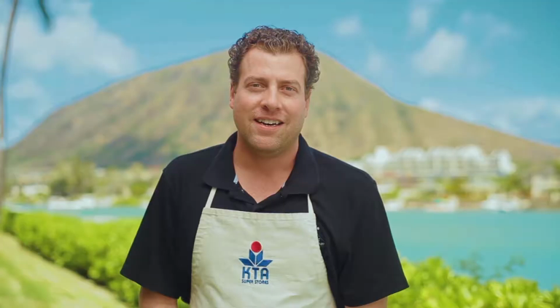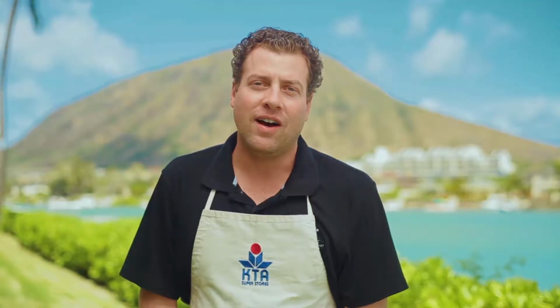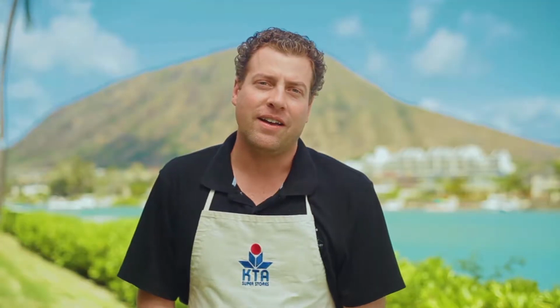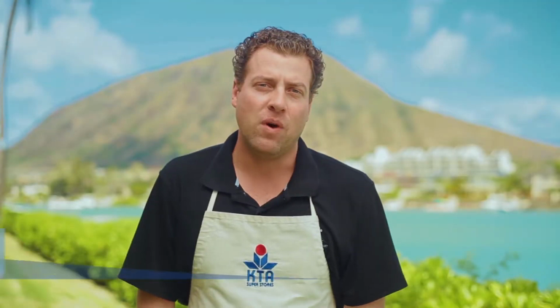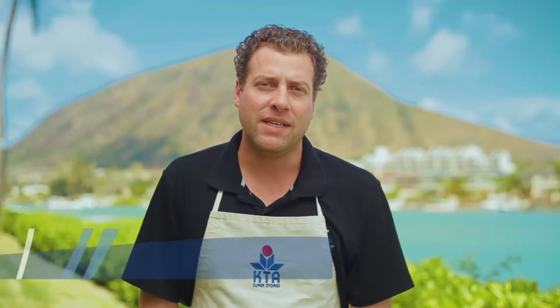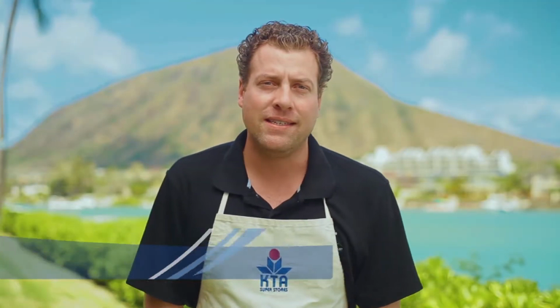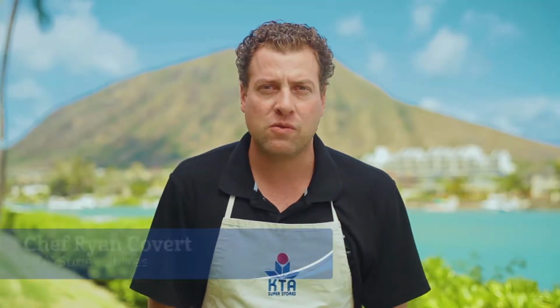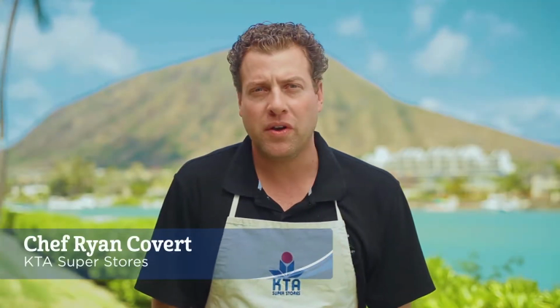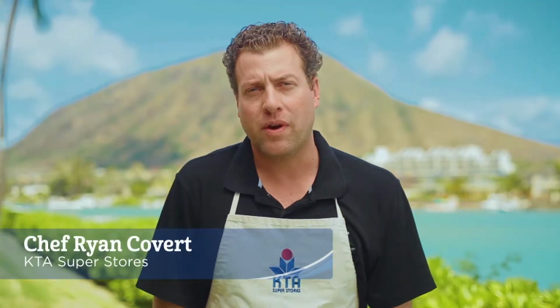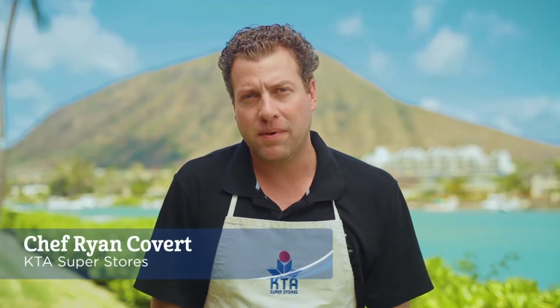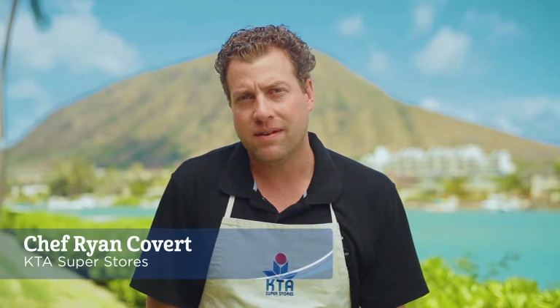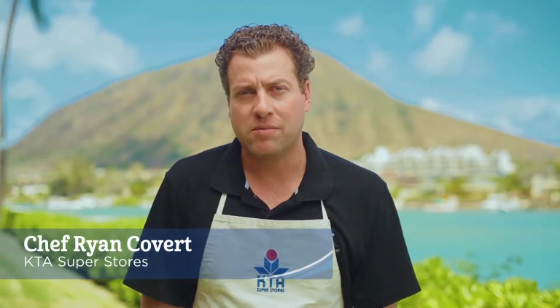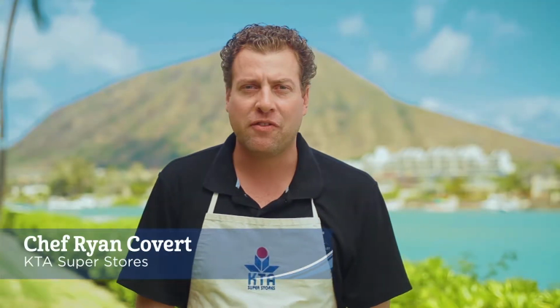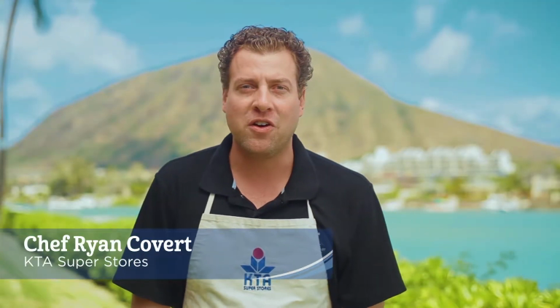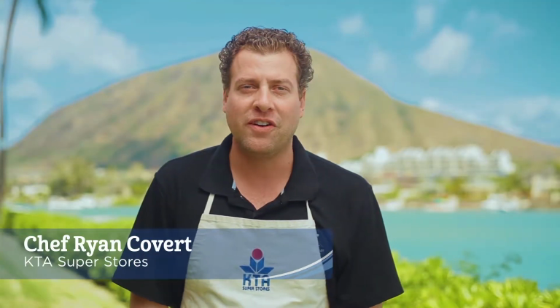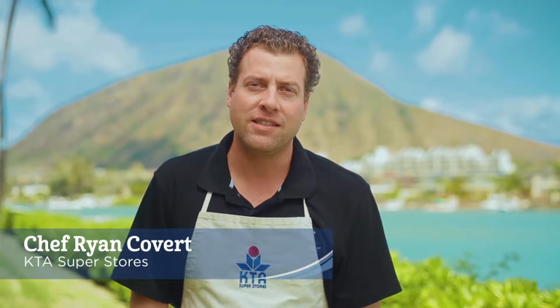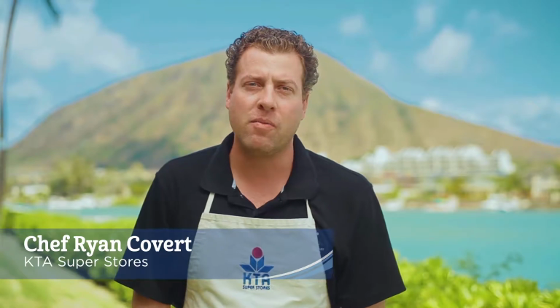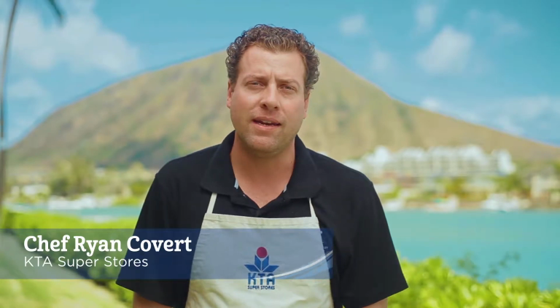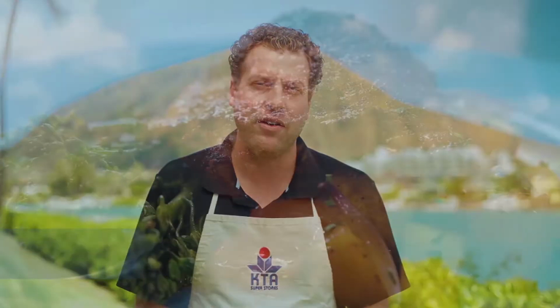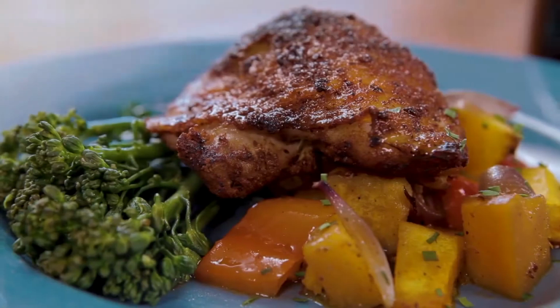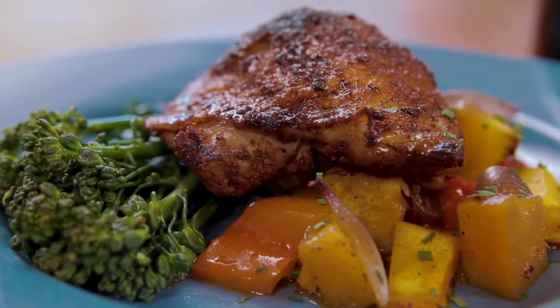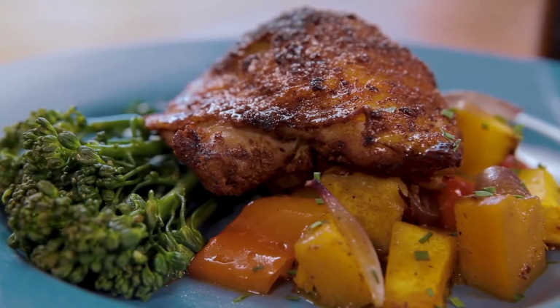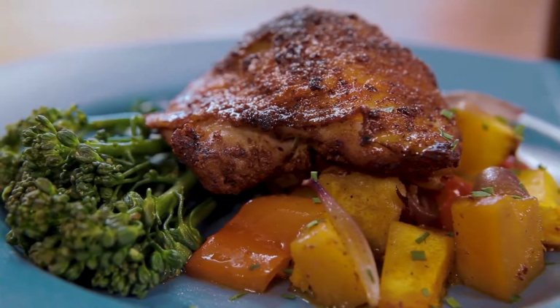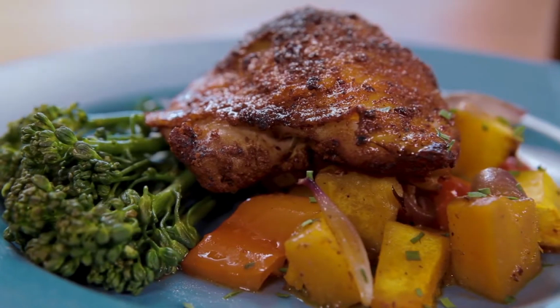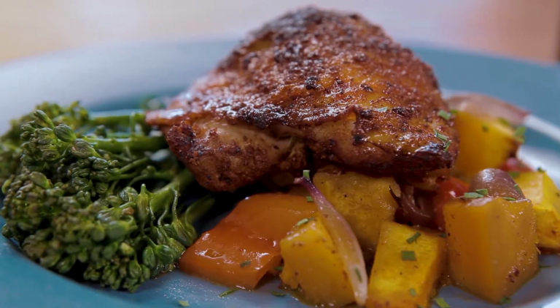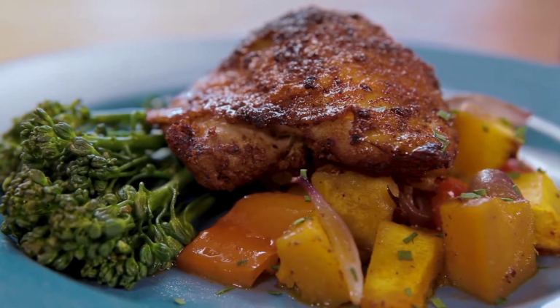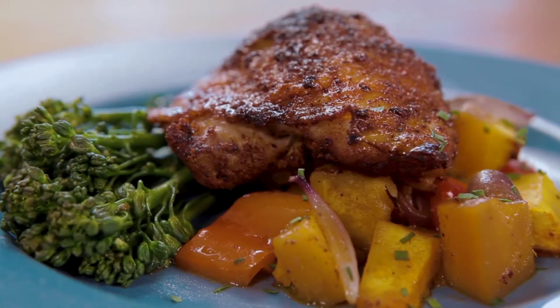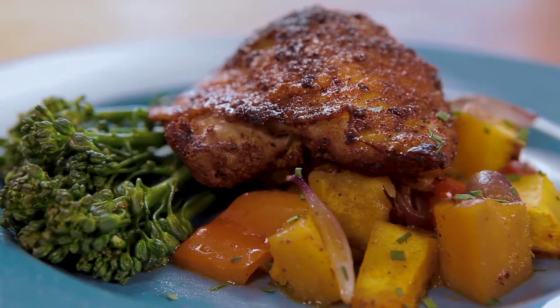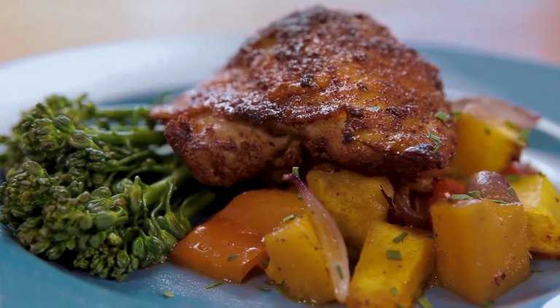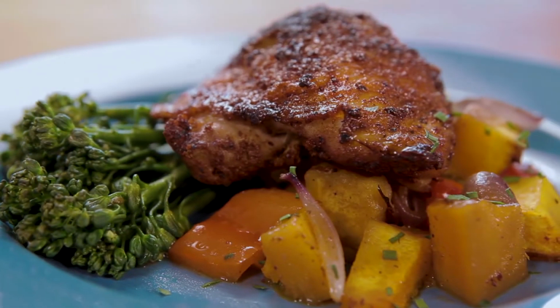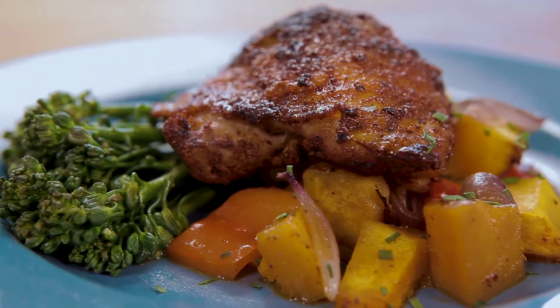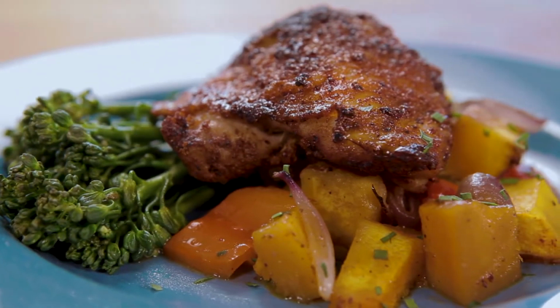Aloha and welcome to KTA's Quicken Ono recipes. I'm Chef Ryan Covert and today we're making a tandoori spice chicken thigh with roasted butternut squash. Let's get started with the ingredients.